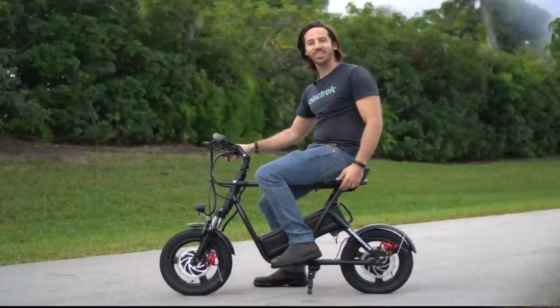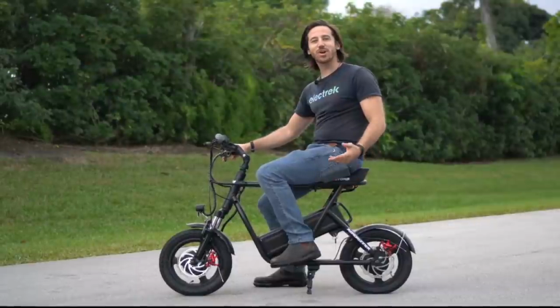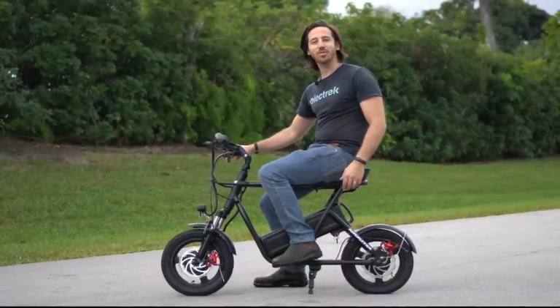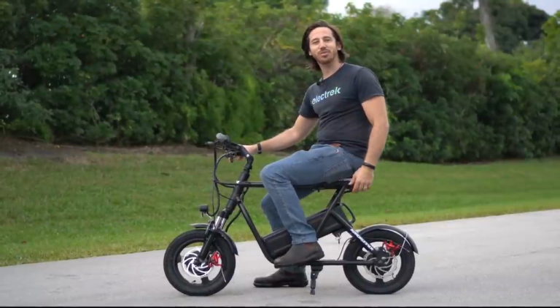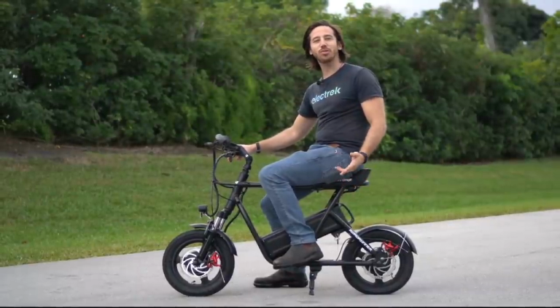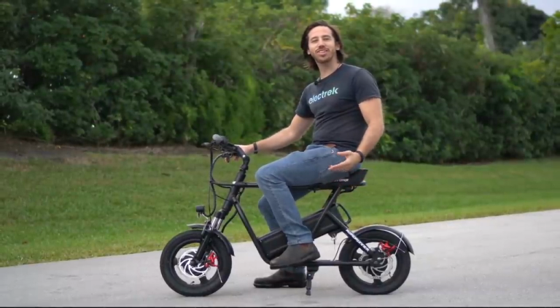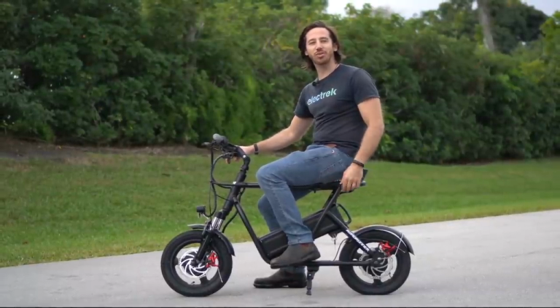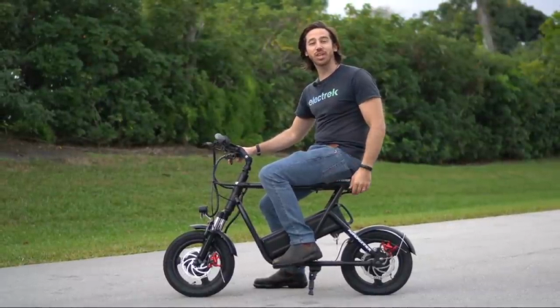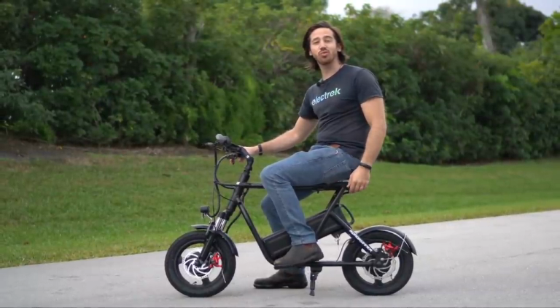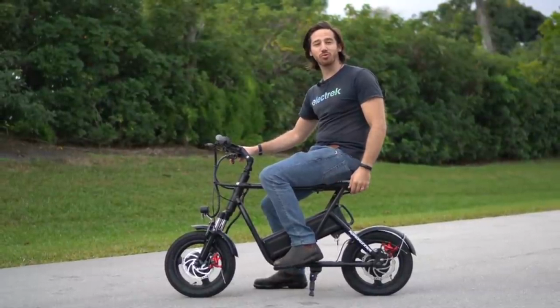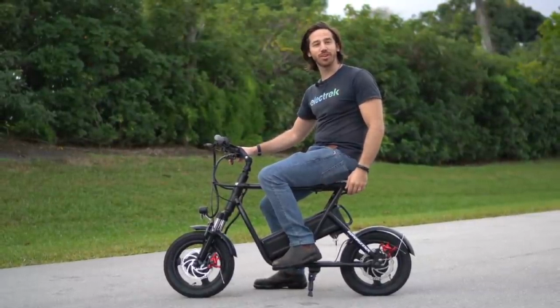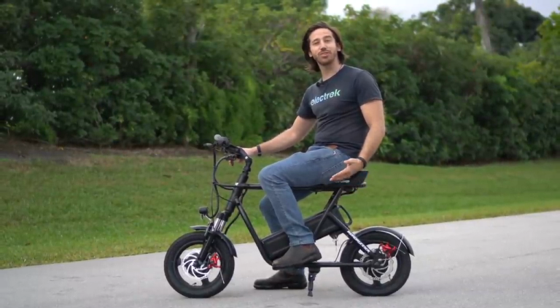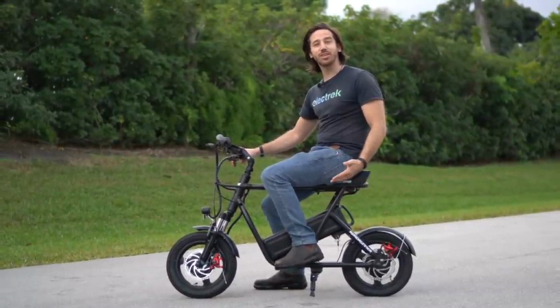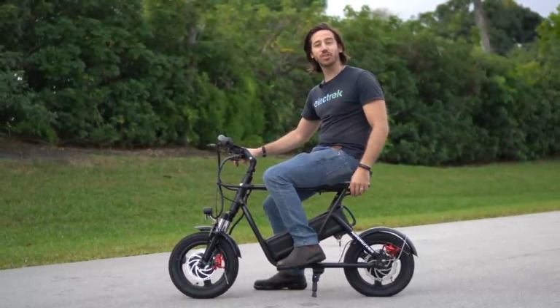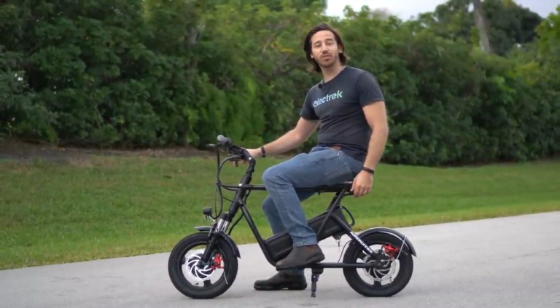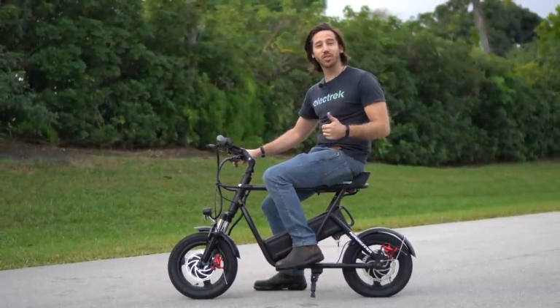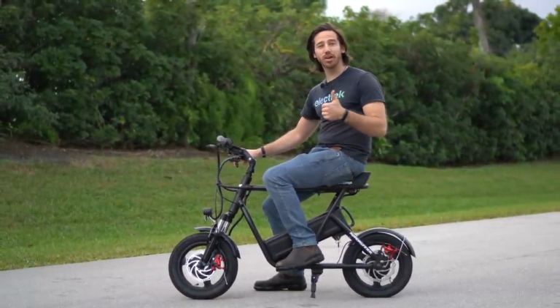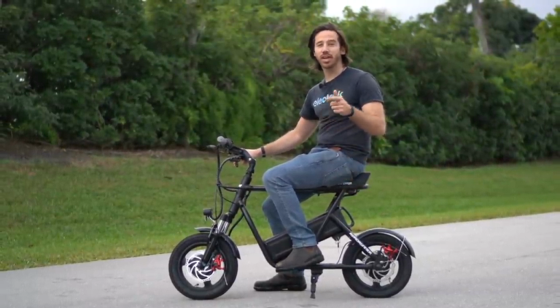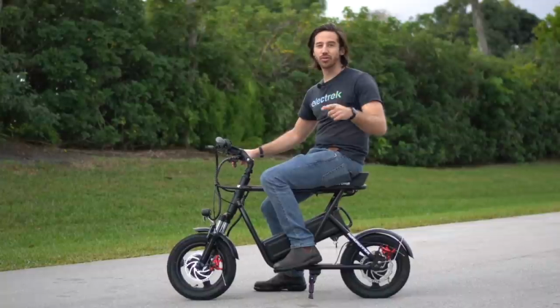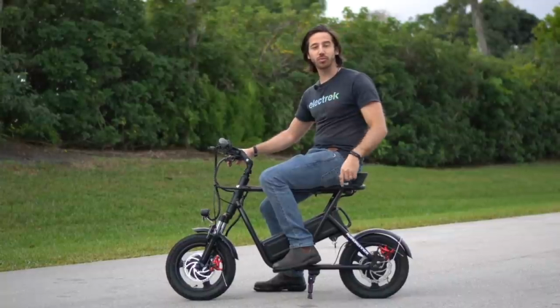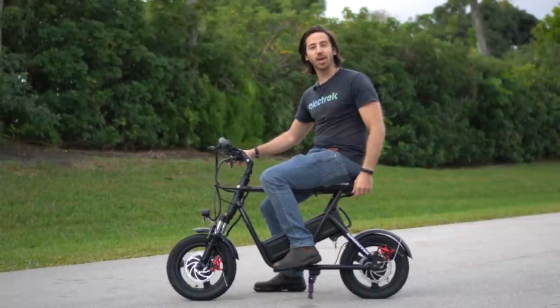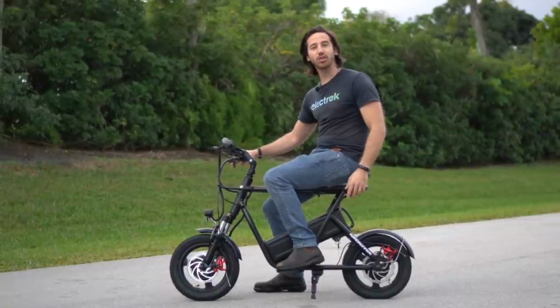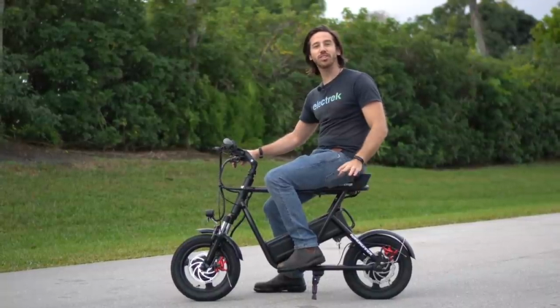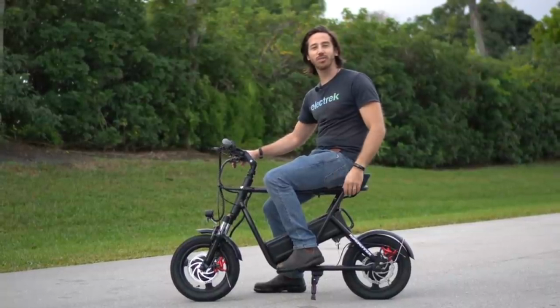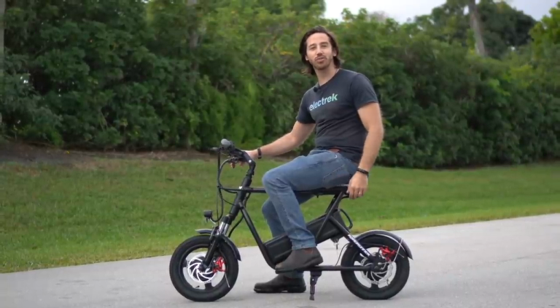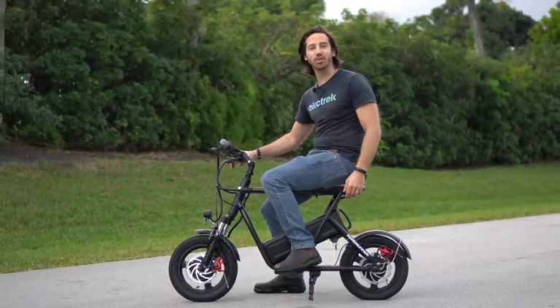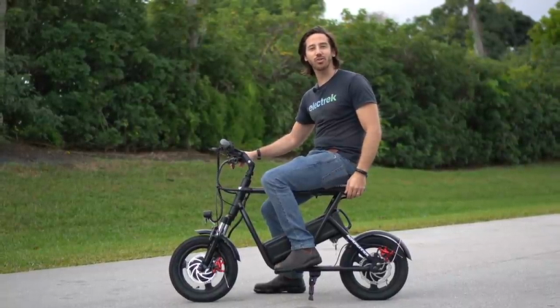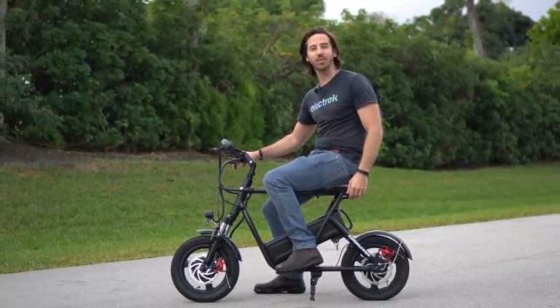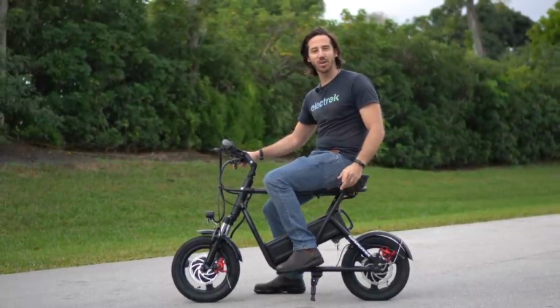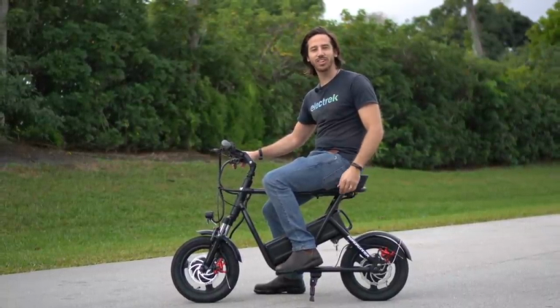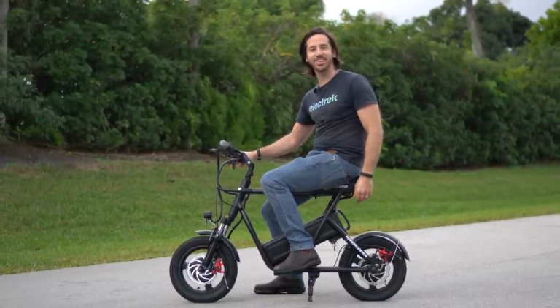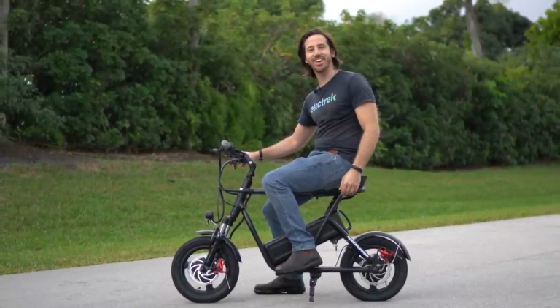Thanks for watching everyone. We hope you enjoyed that review of the eMove Roadrunner. If you did, why don't you give this video a thumbs up, and don't forget to subscribe so you won't miss any of our future electric vehicle videos. We'll see you here next time.